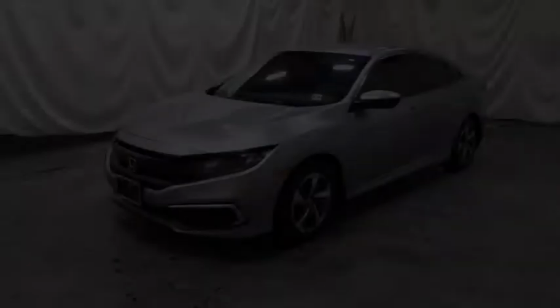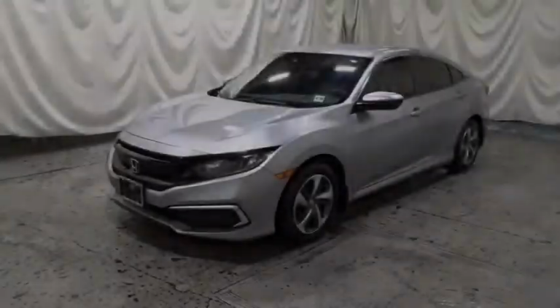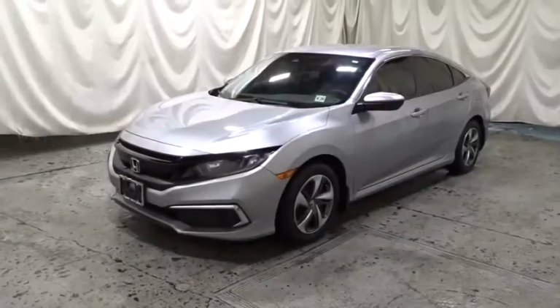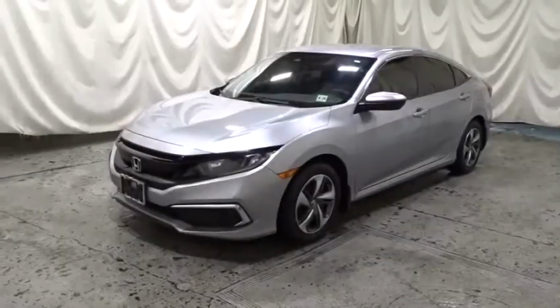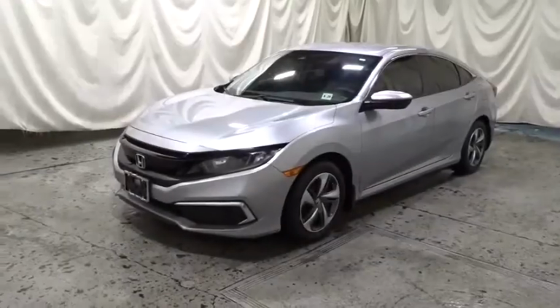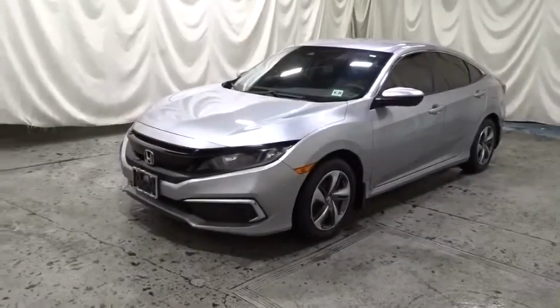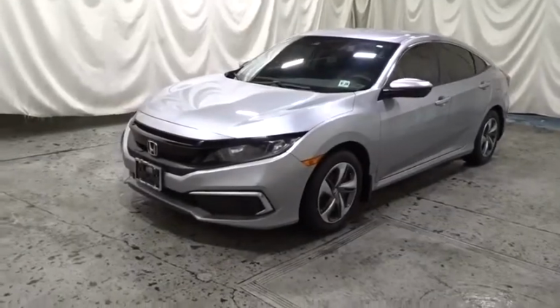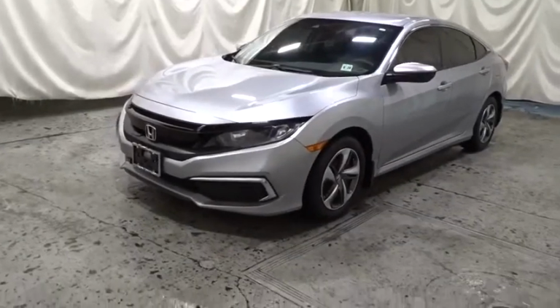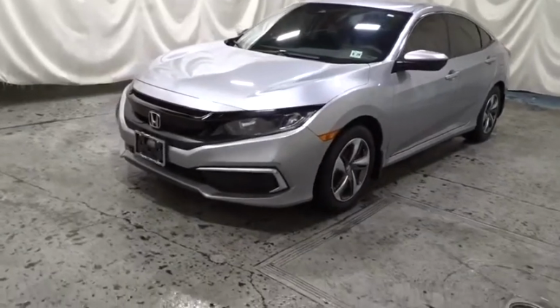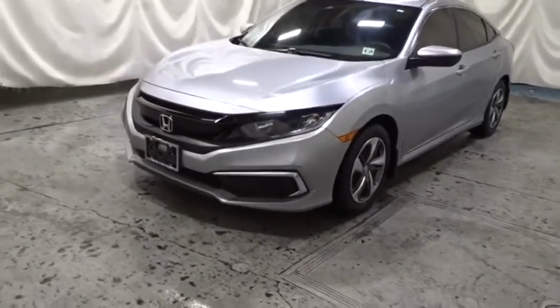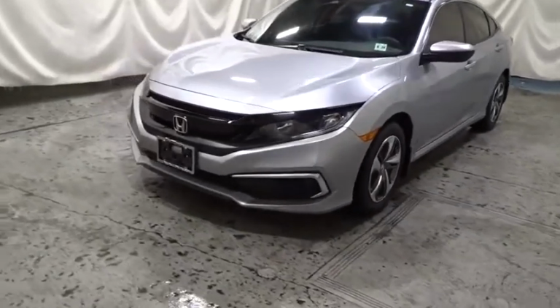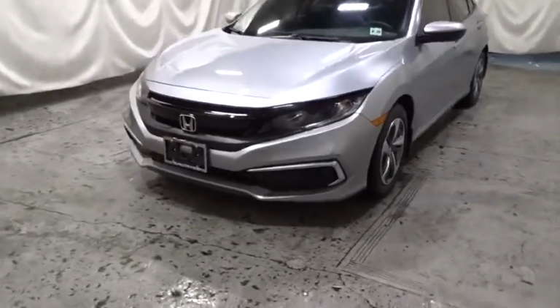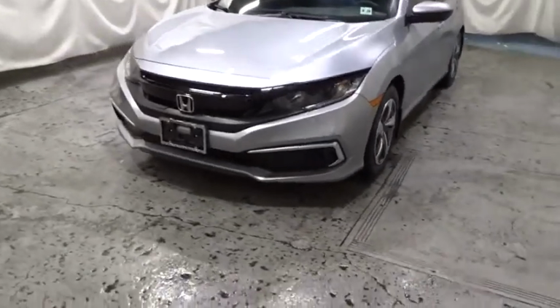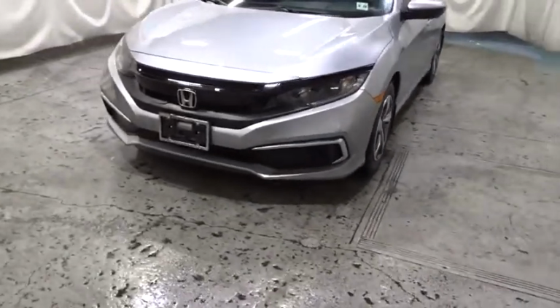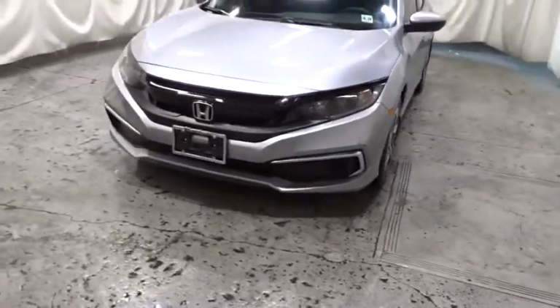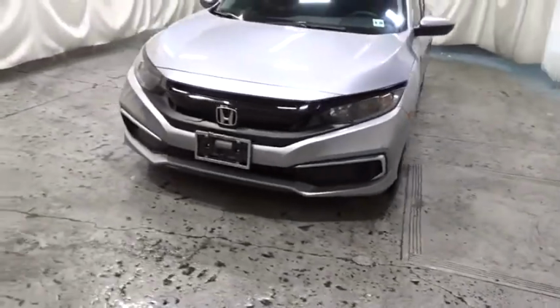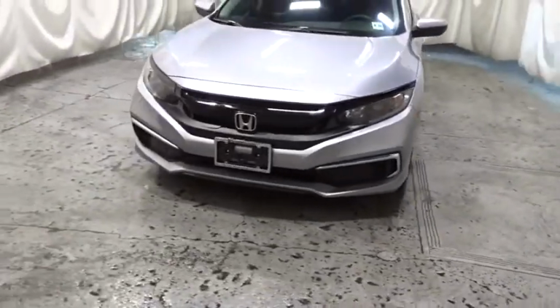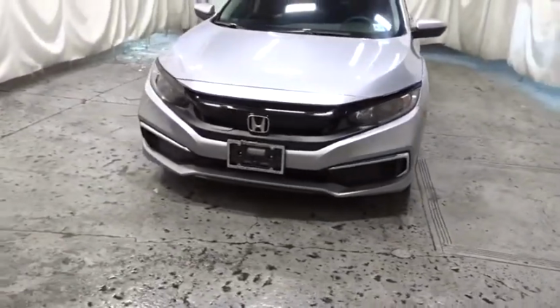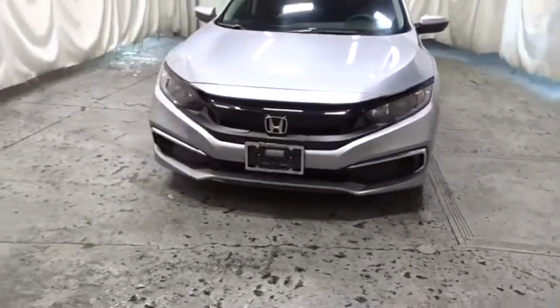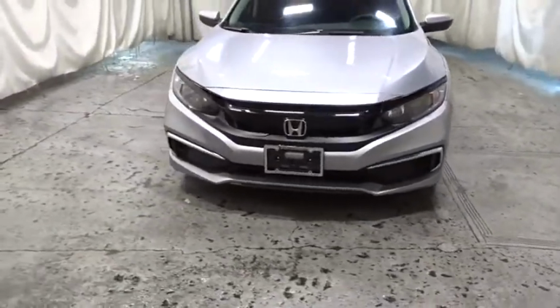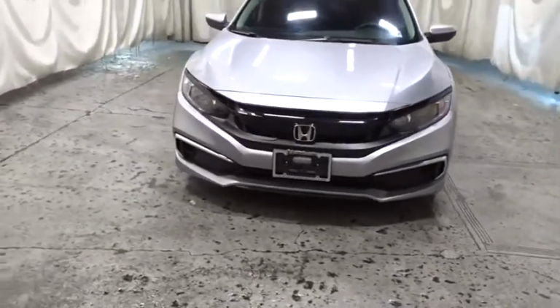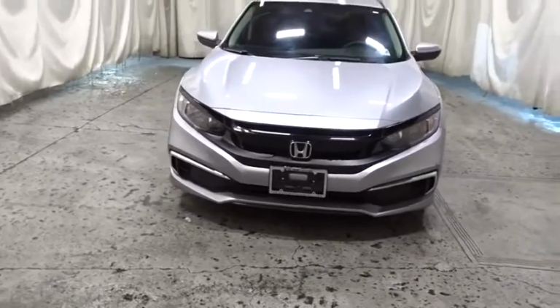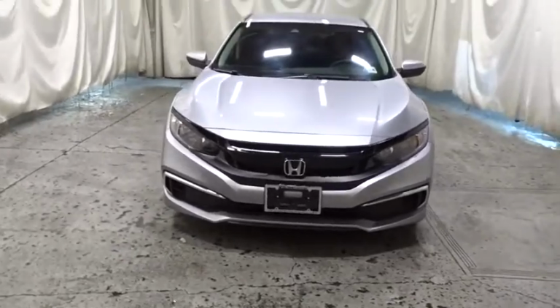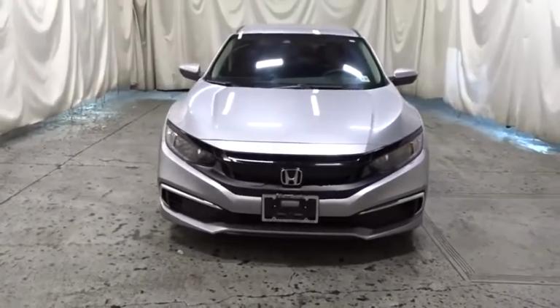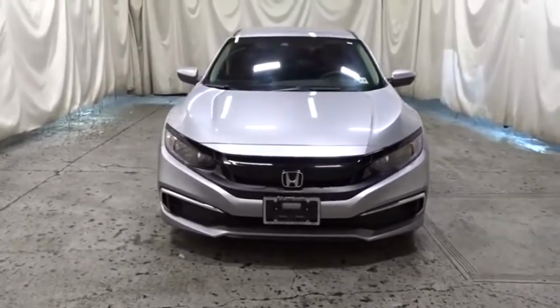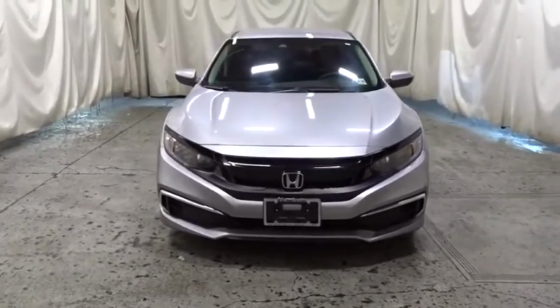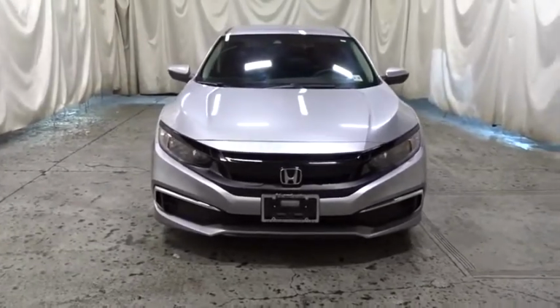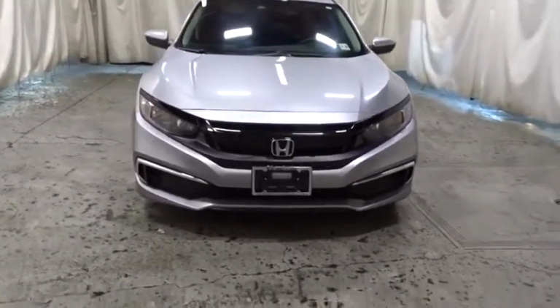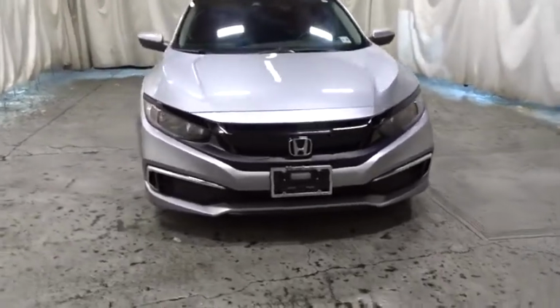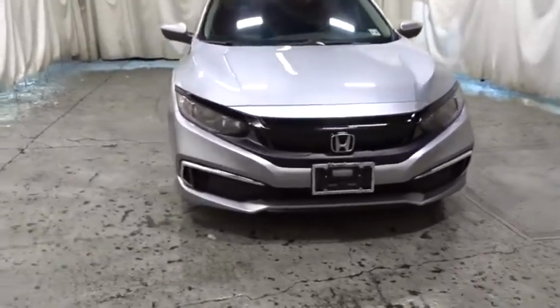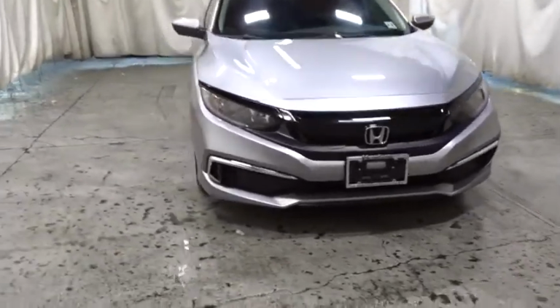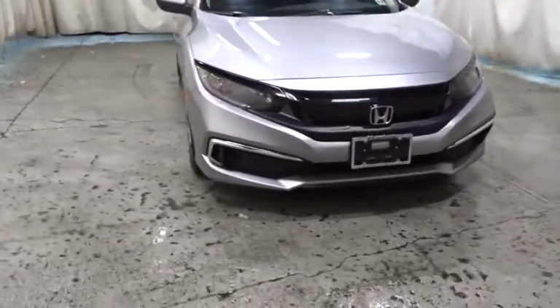Come test drive a 2019 Honda Civic. Honda Civic — practical, awesome gas mileage, and incredibly reliable.